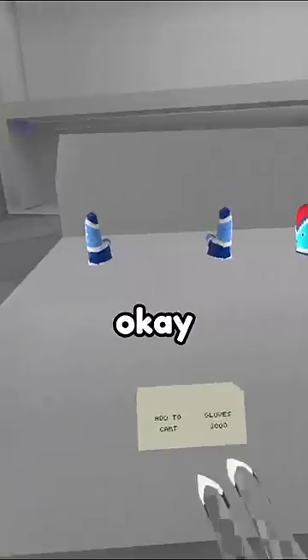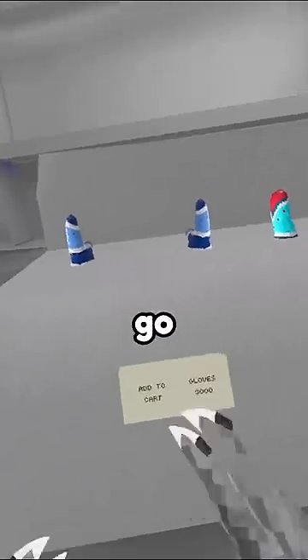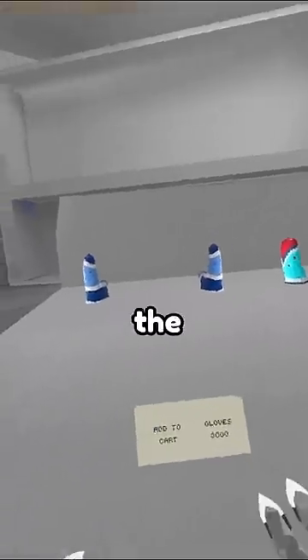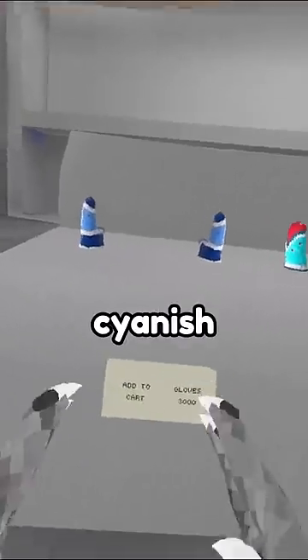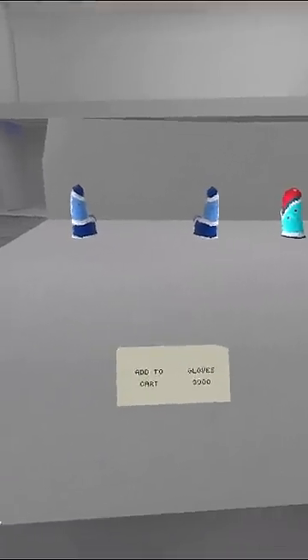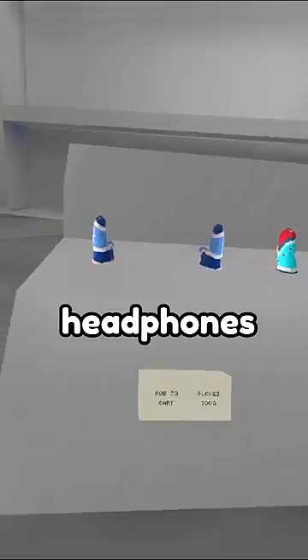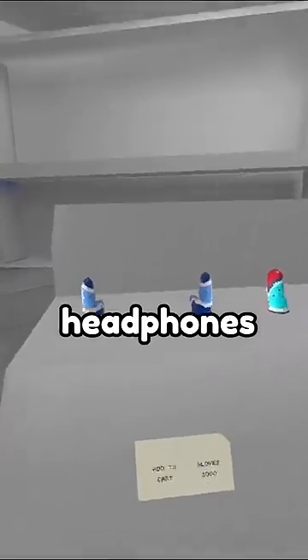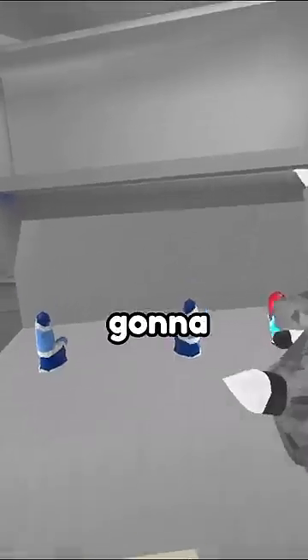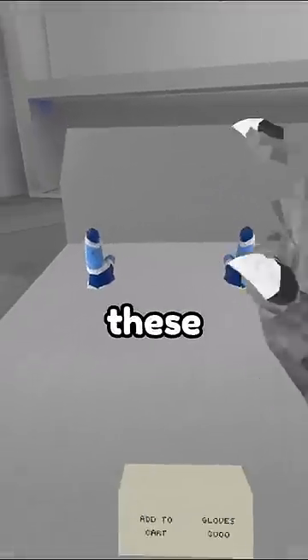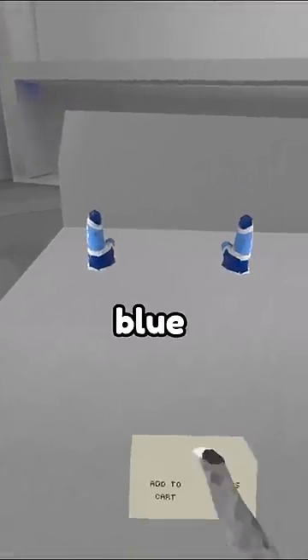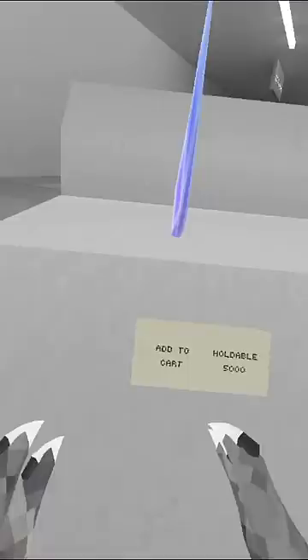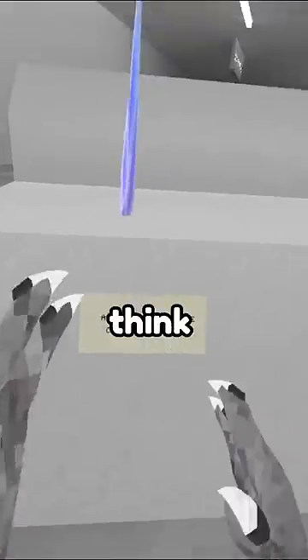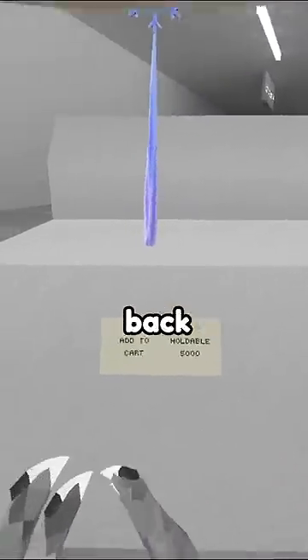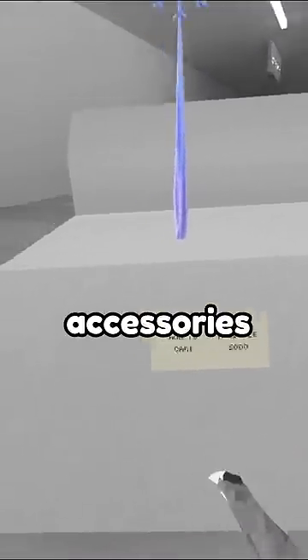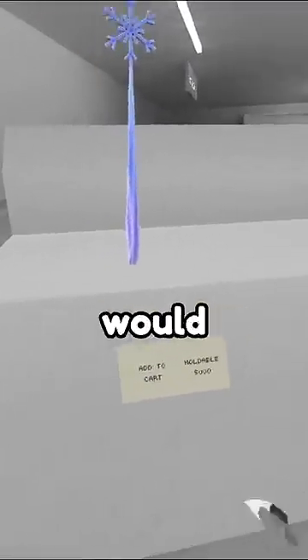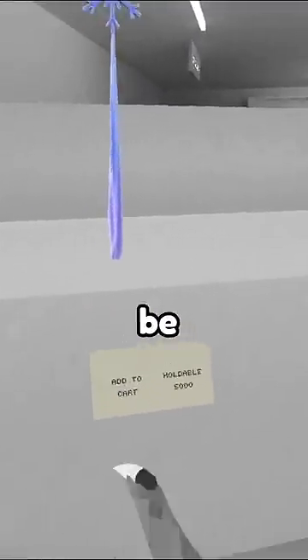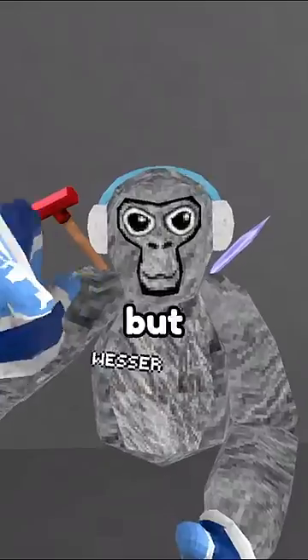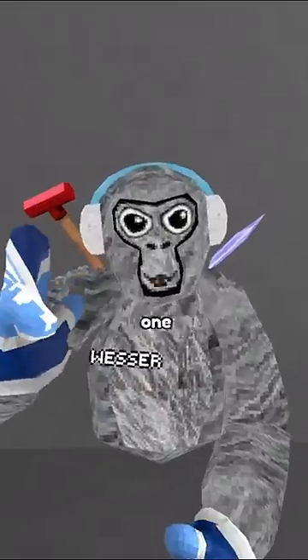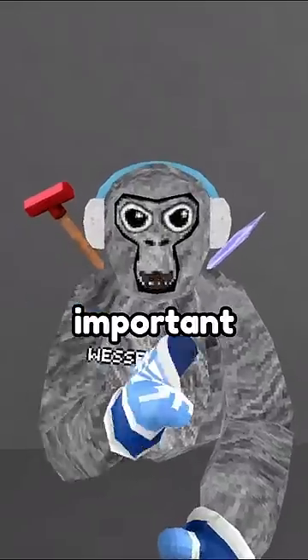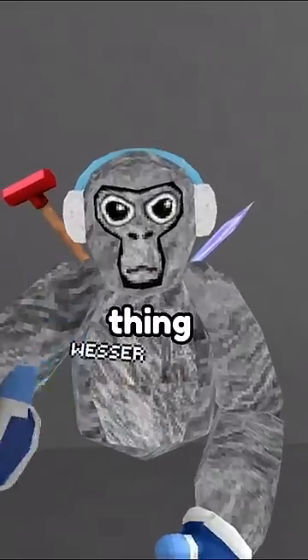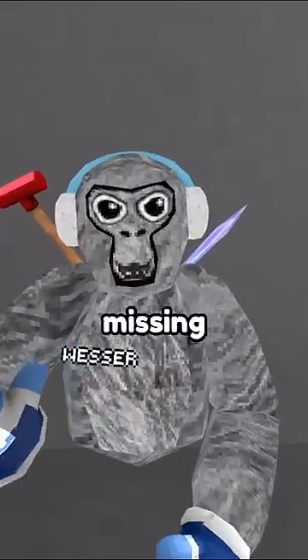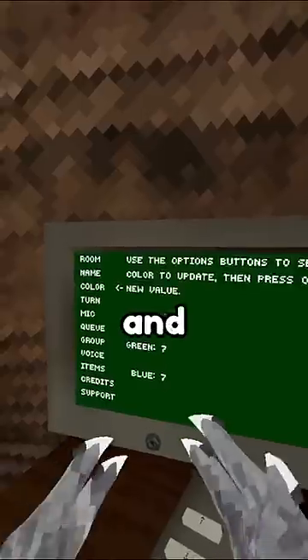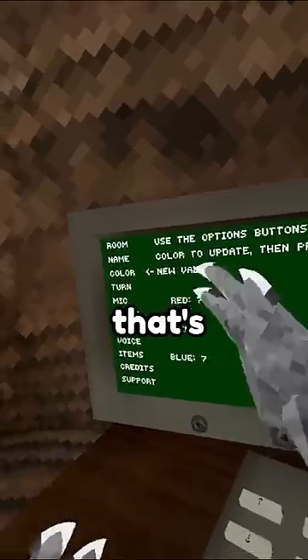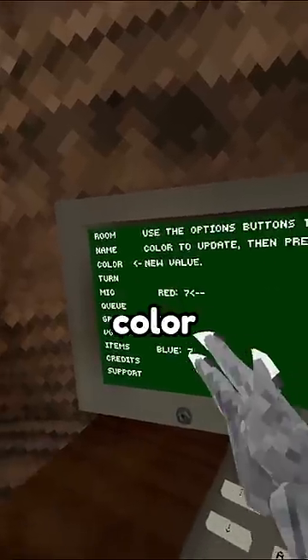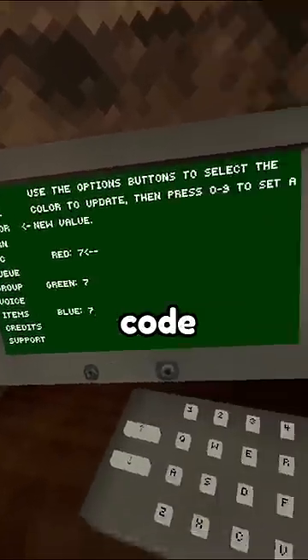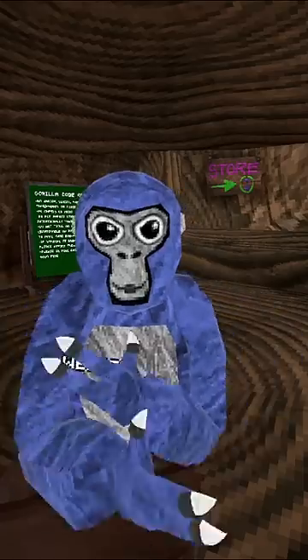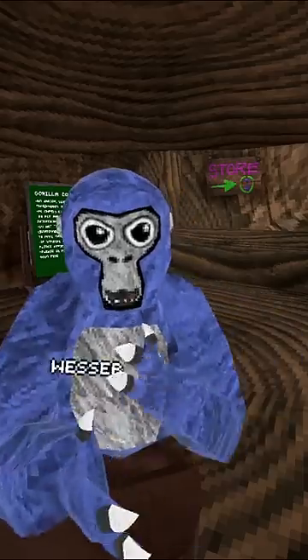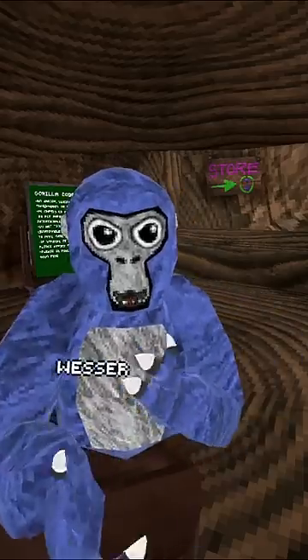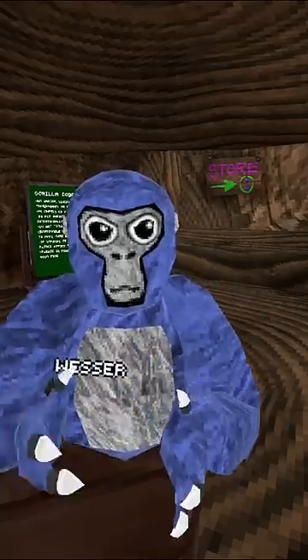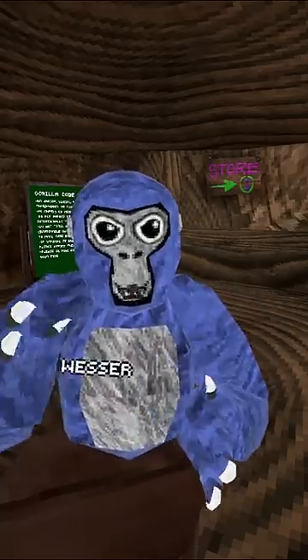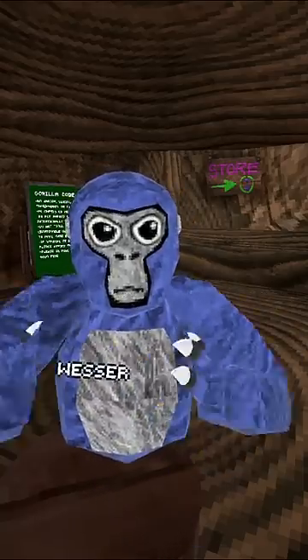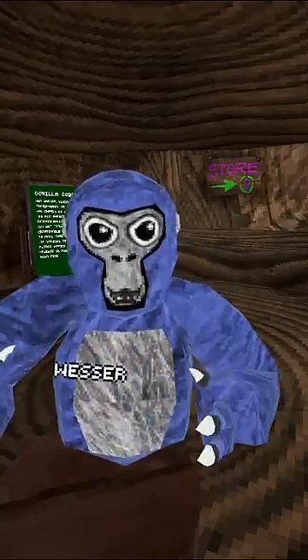So to go with the cyan-ish blue headphones, I'm gonna use these blue gloves. And I think some back accessories would be good. But there's one important thing we're missing, and that's a color code. And the color code we're using for this outfit is 459.